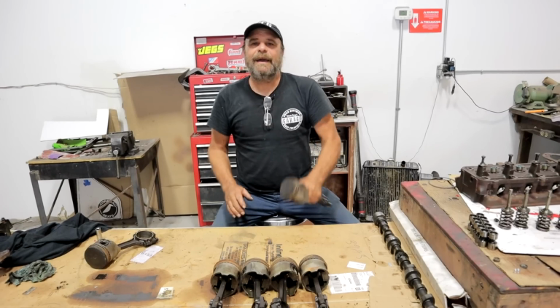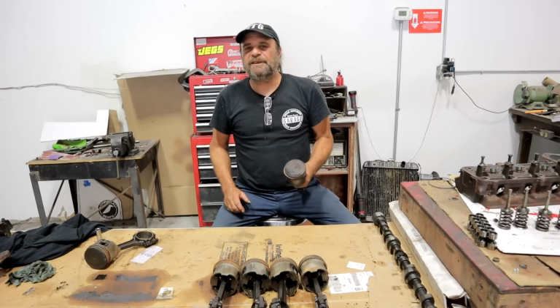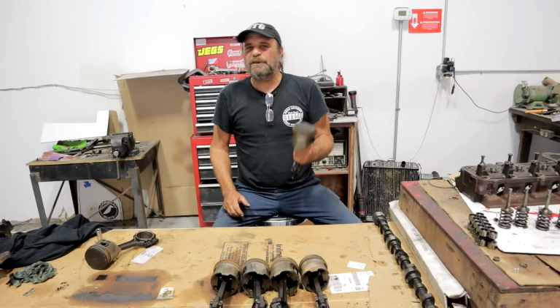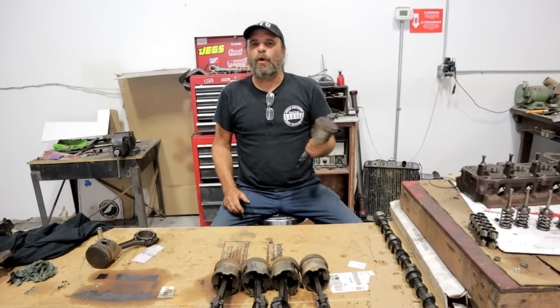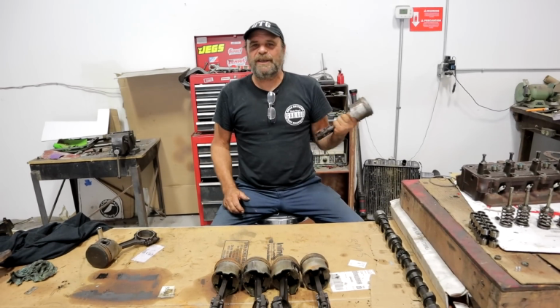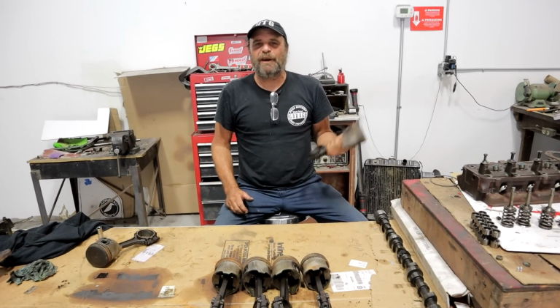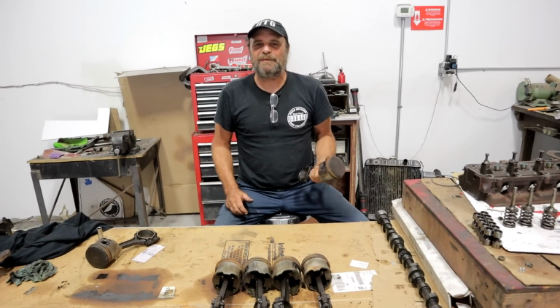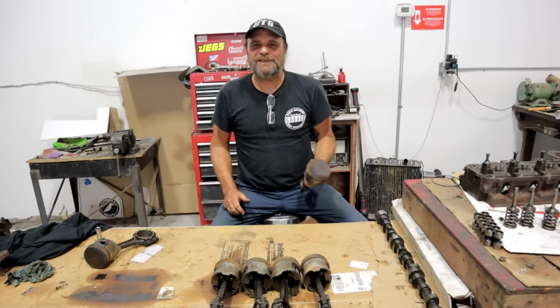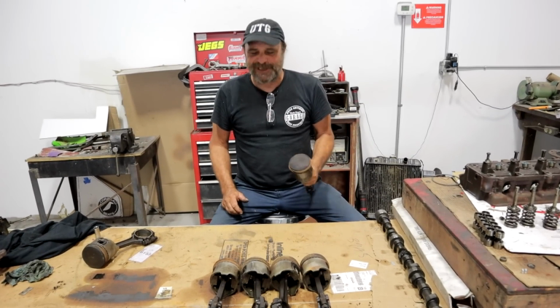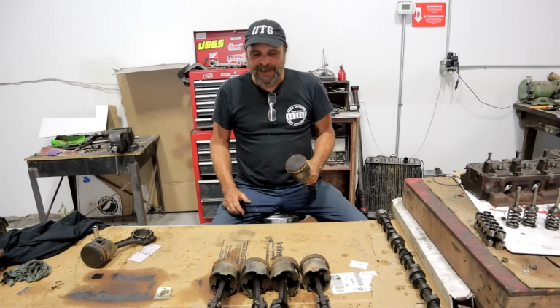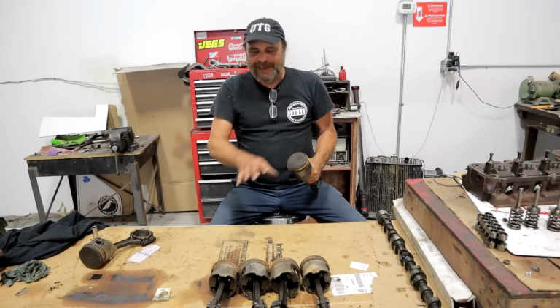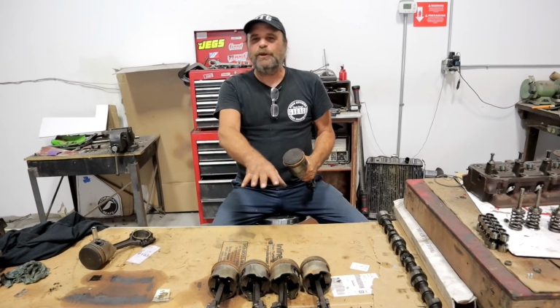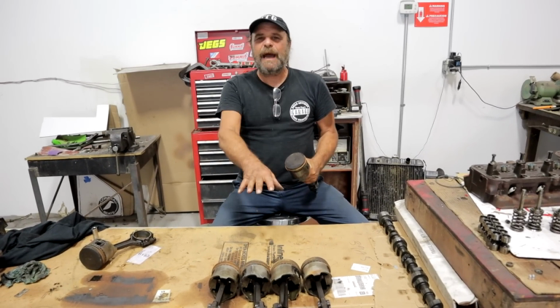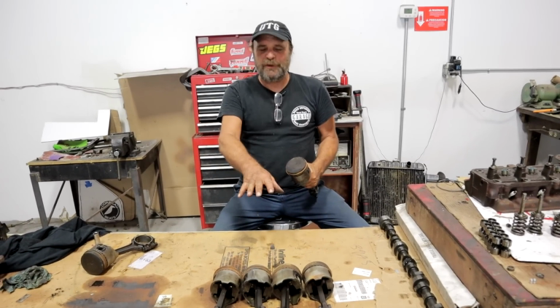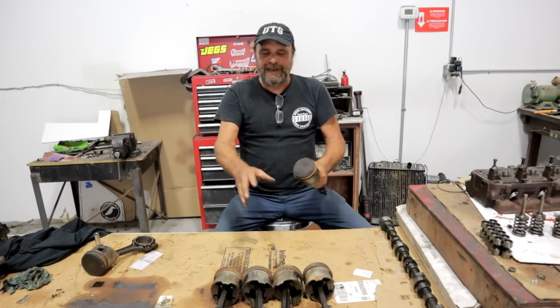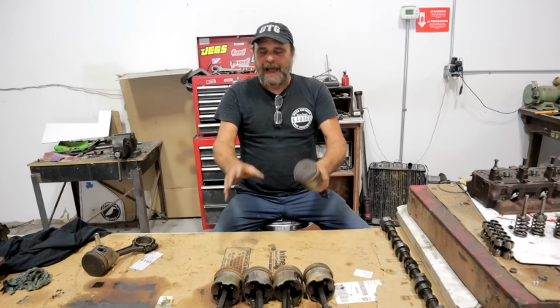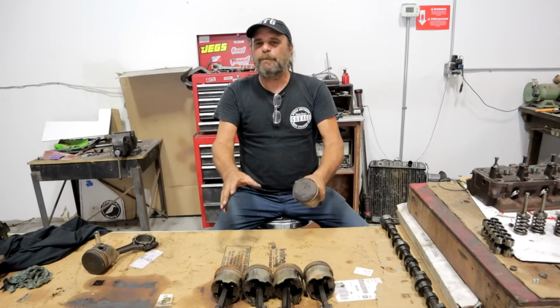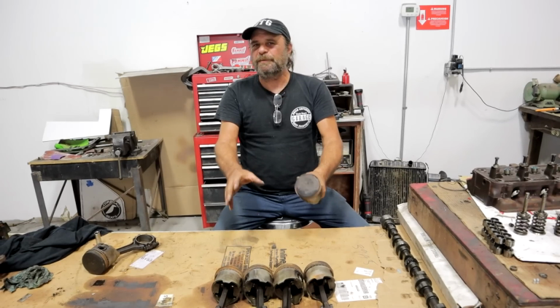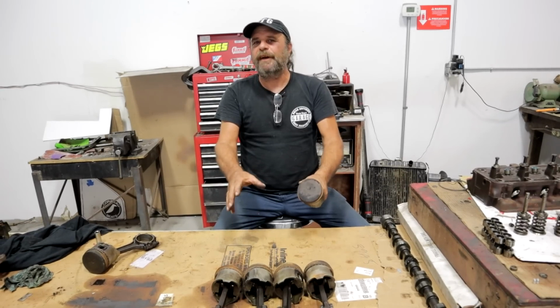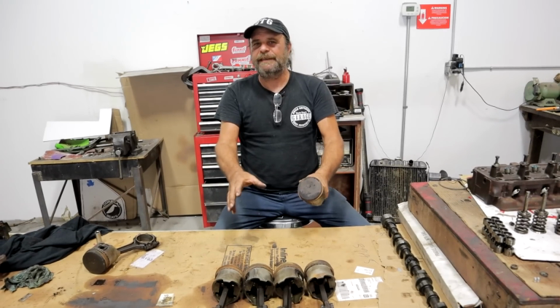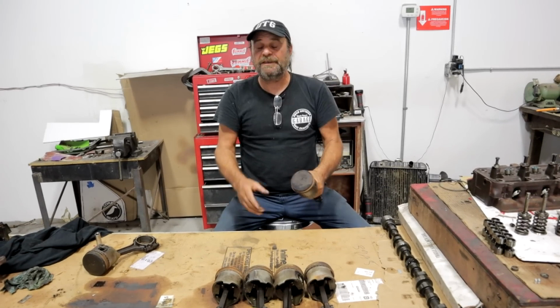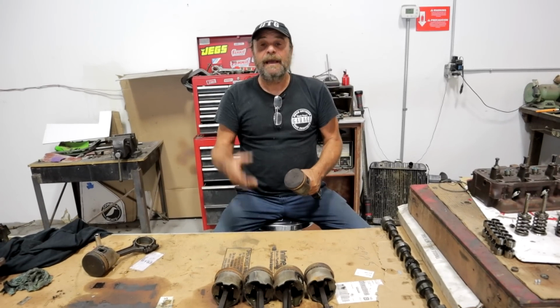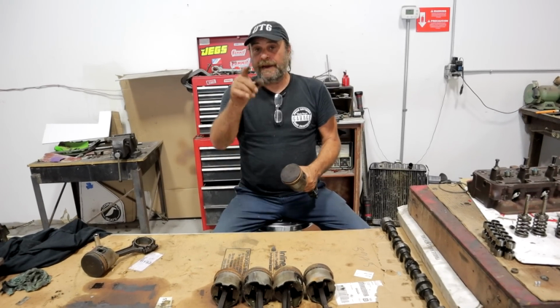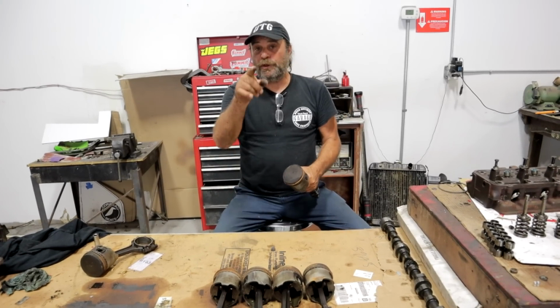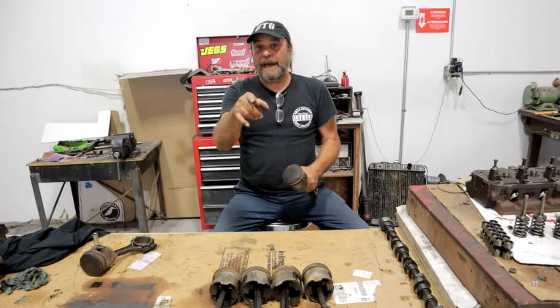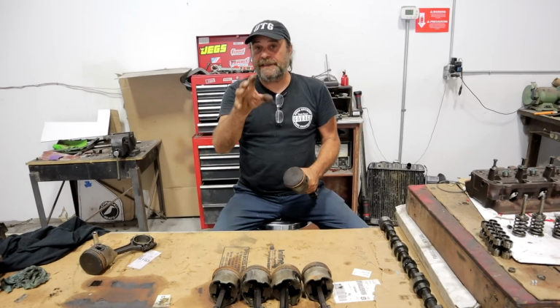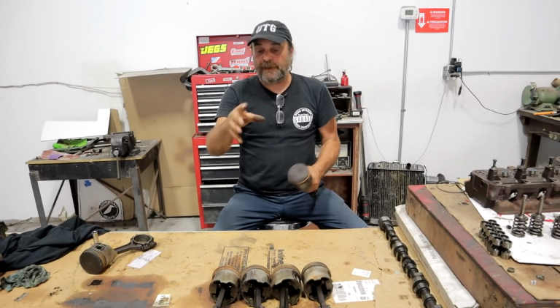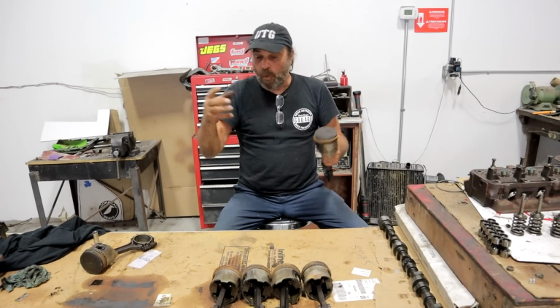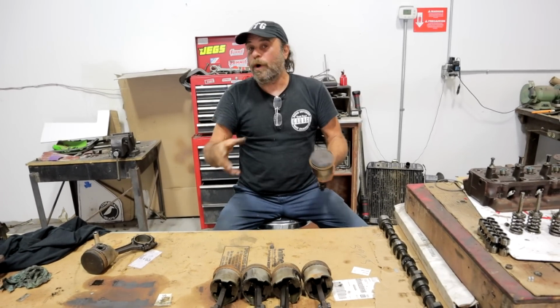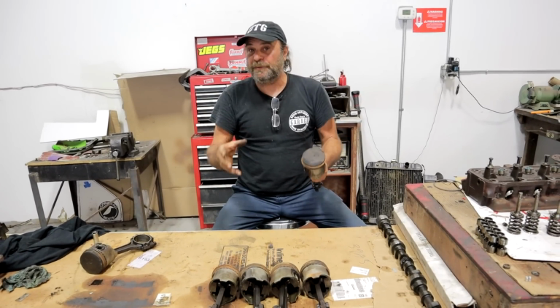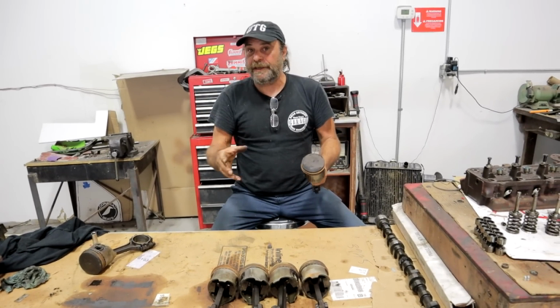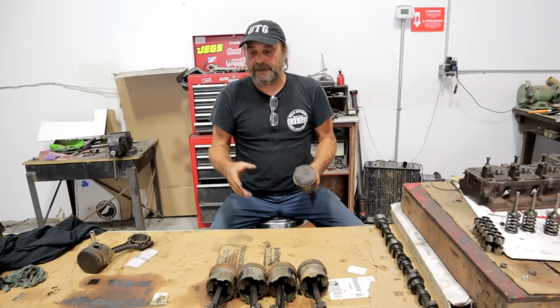Alright guys, let's do some audience participation here. I've got a unique opportunity — I'm going to put some stuff to the test, and I want you guys to tell me what it is we're going to test.